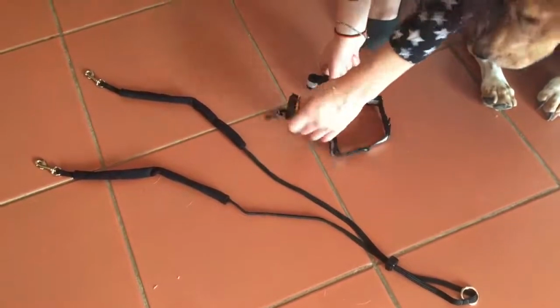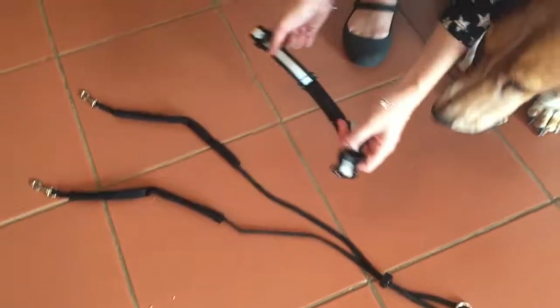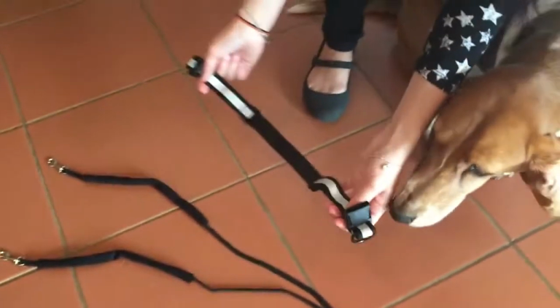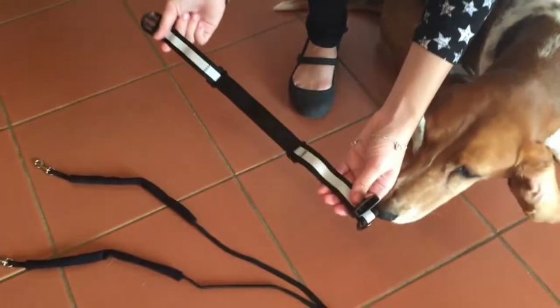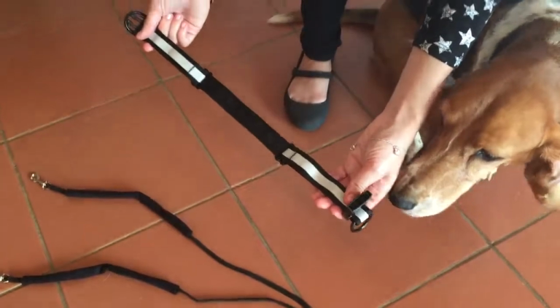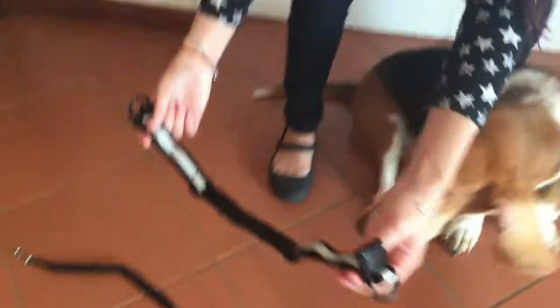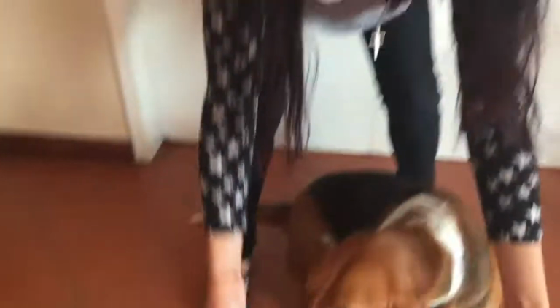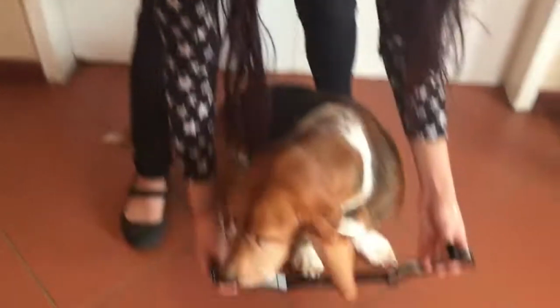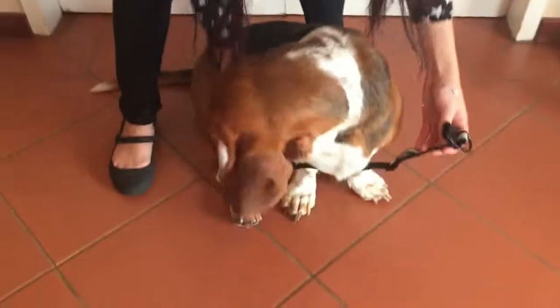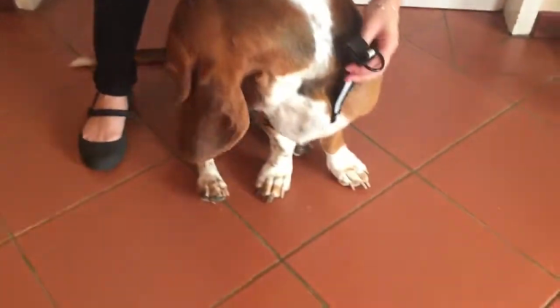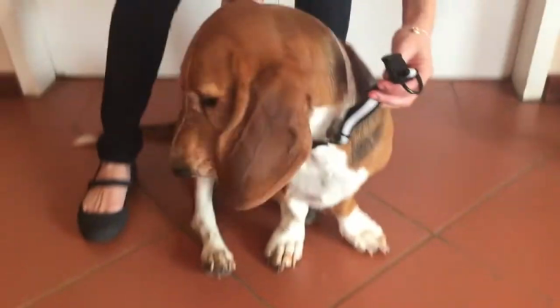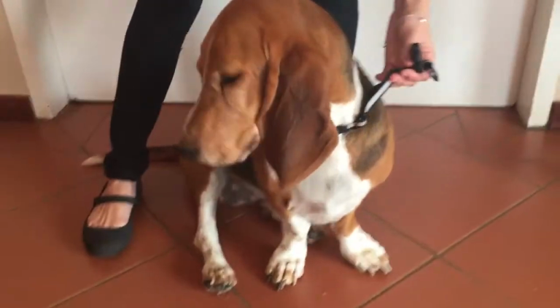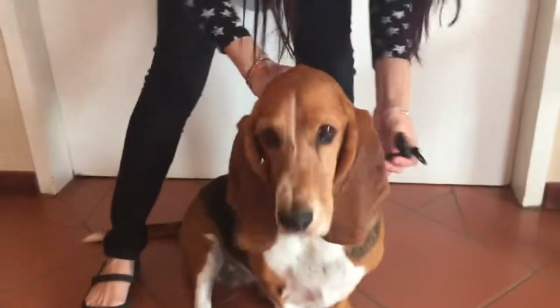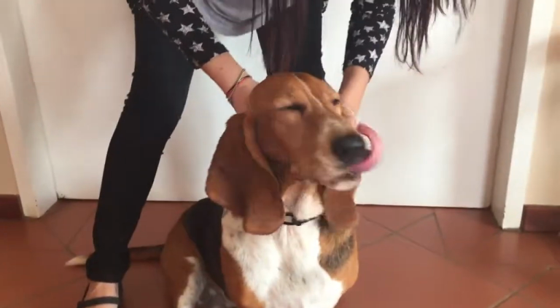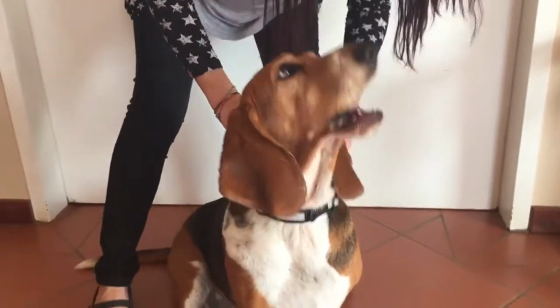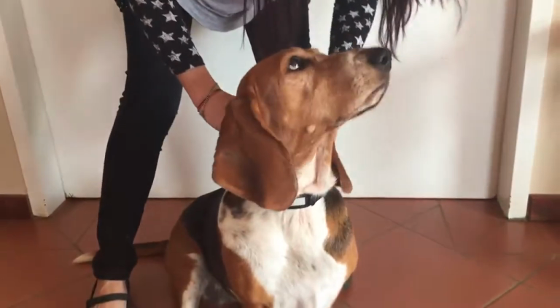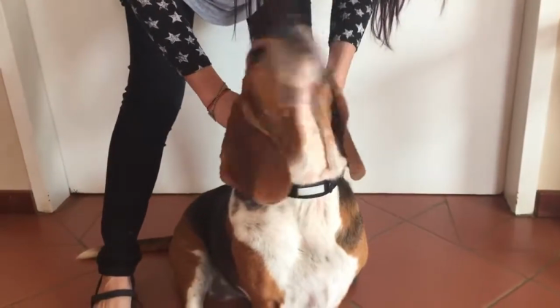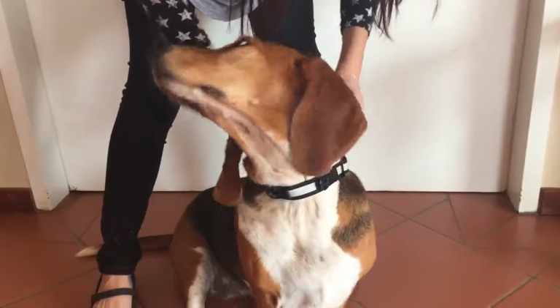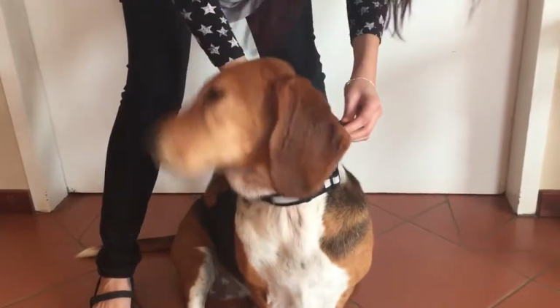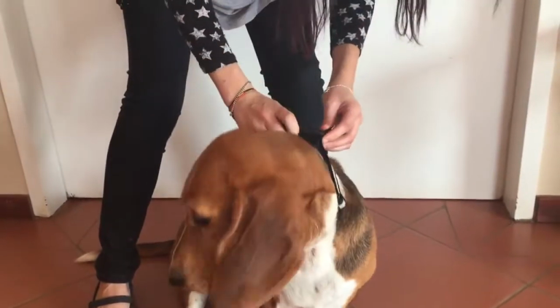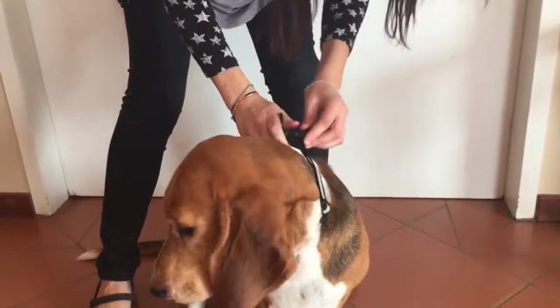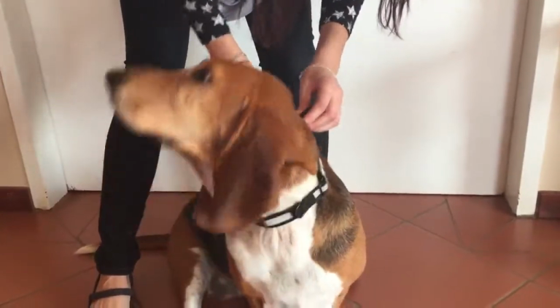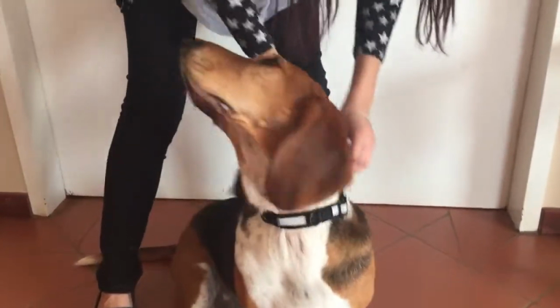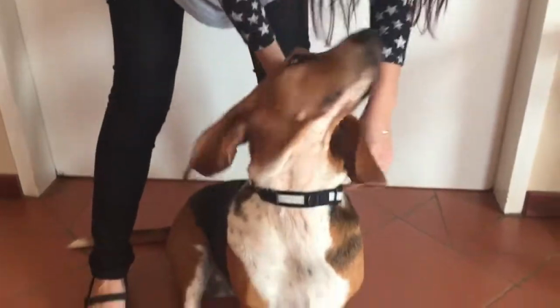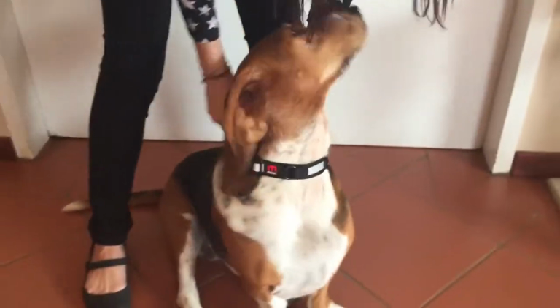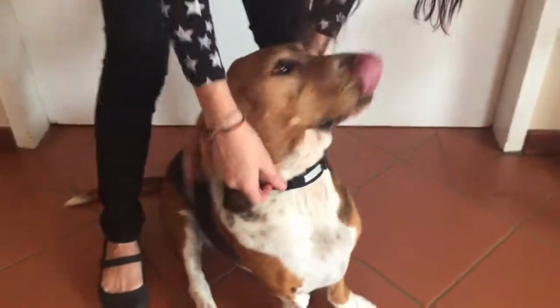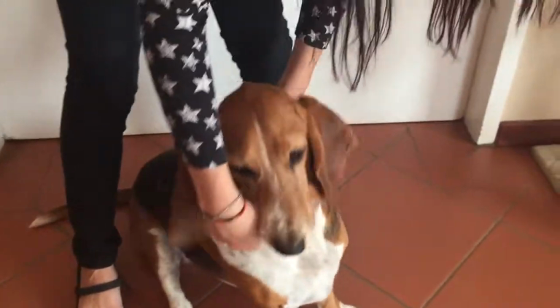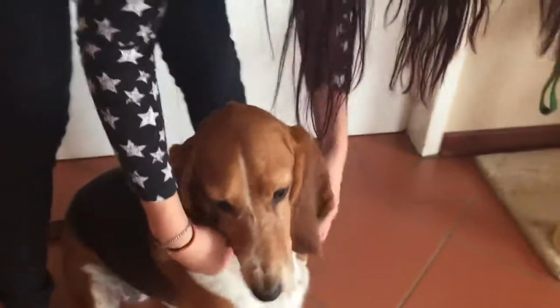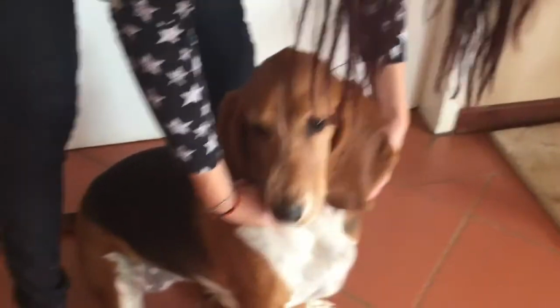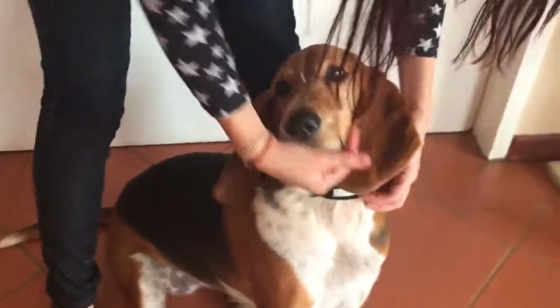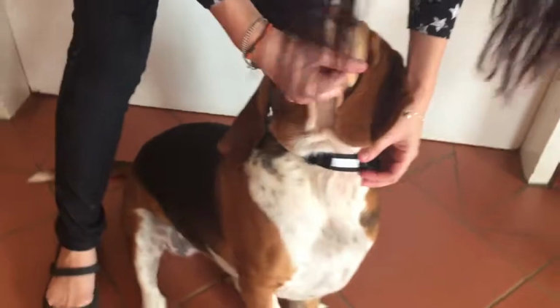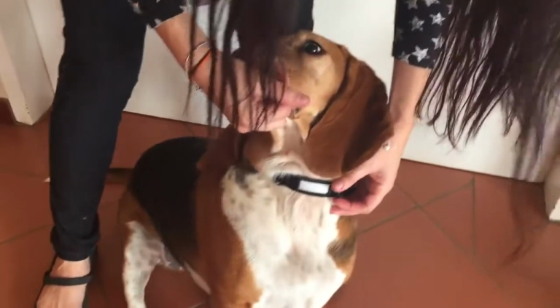This is the collar and it's going to go around the neck. The clip goes at the back of the neck with the small rings in front.